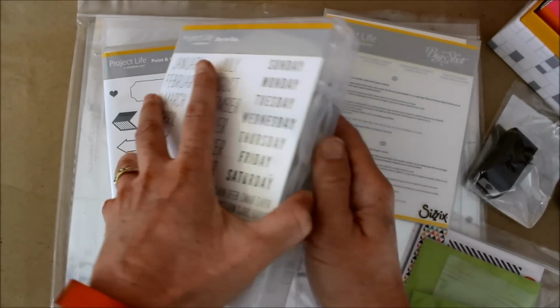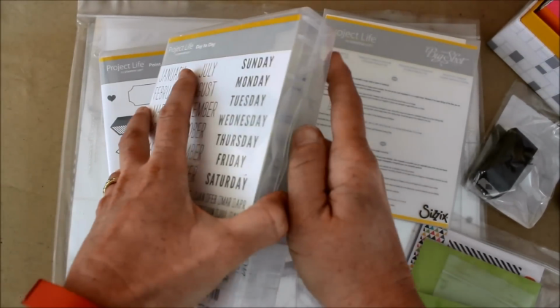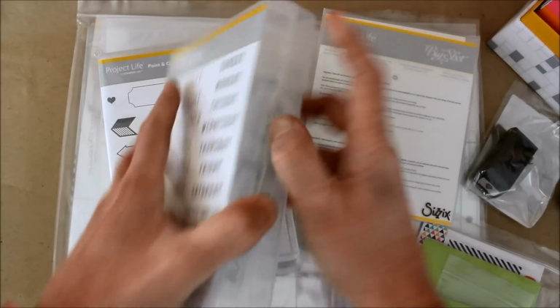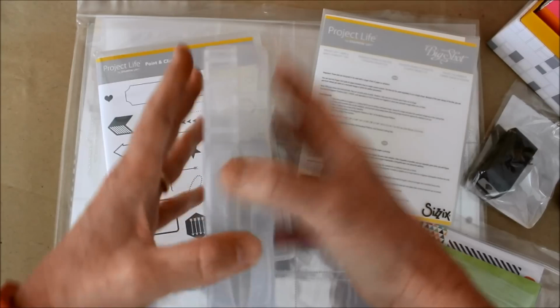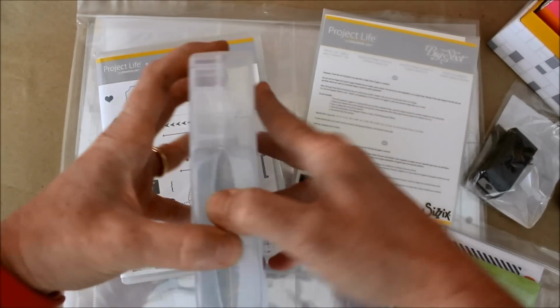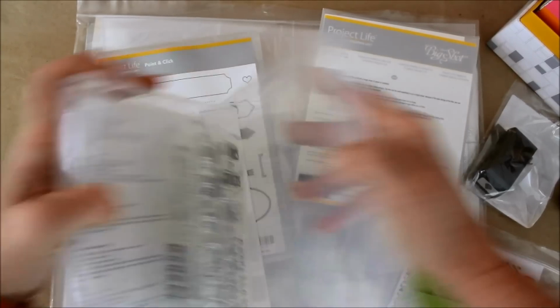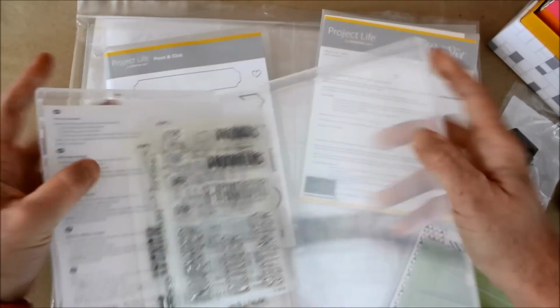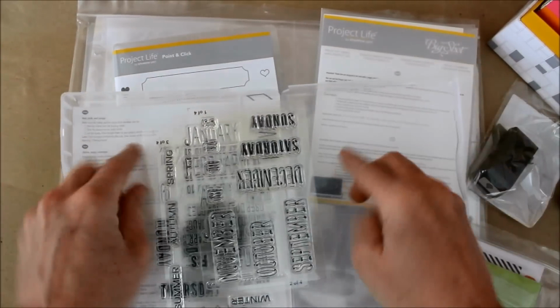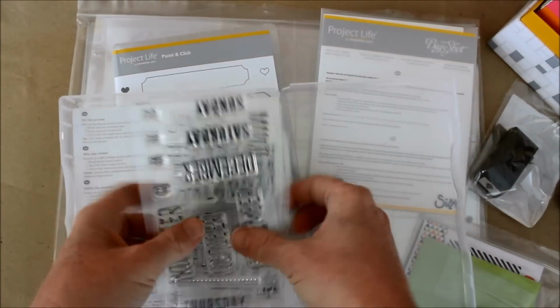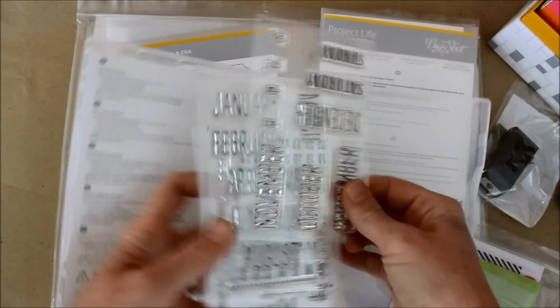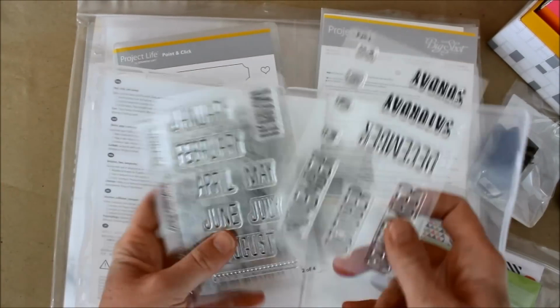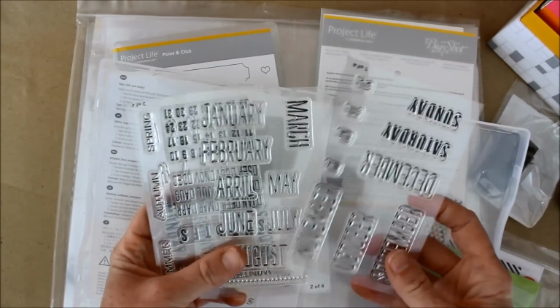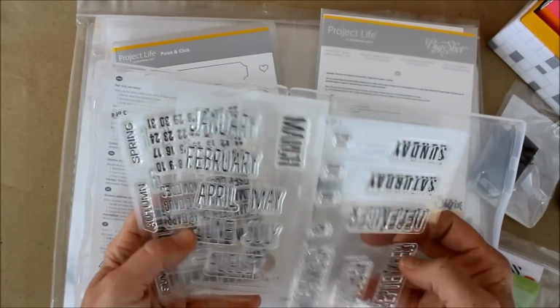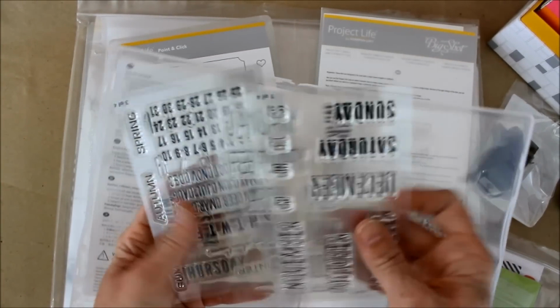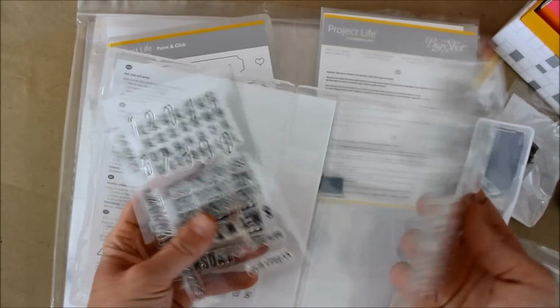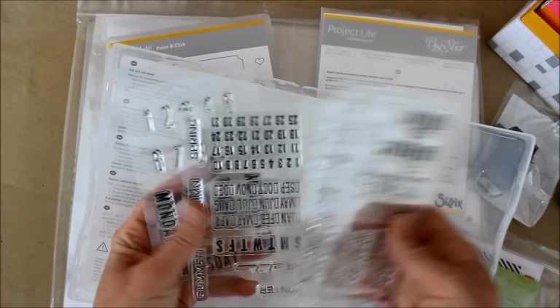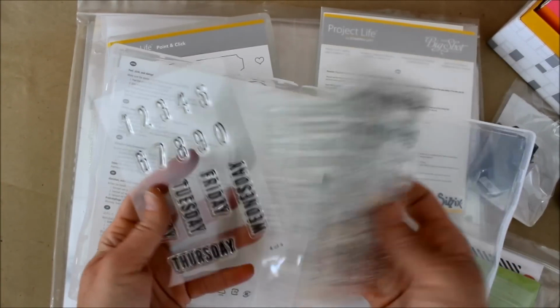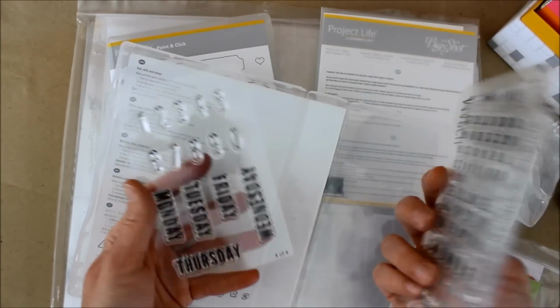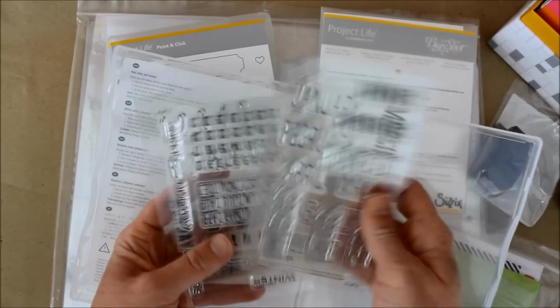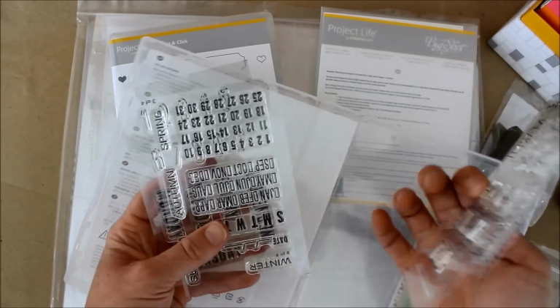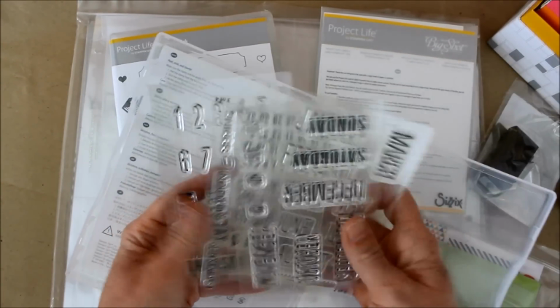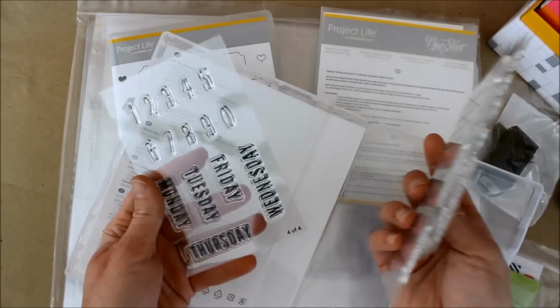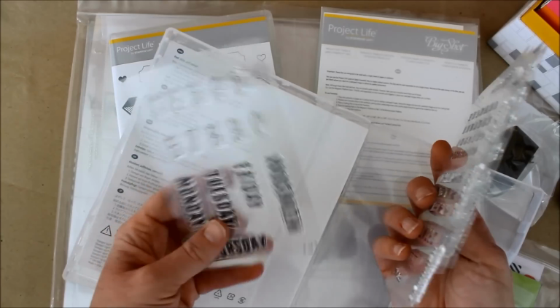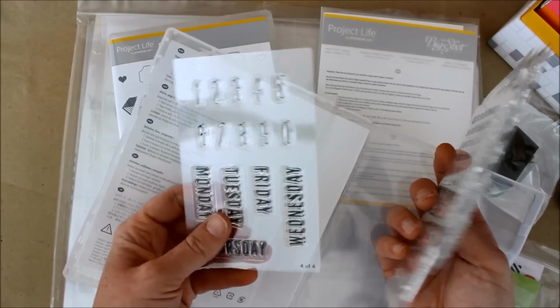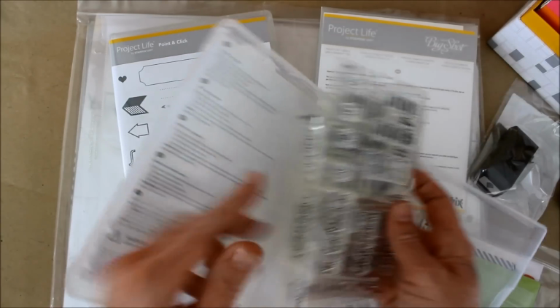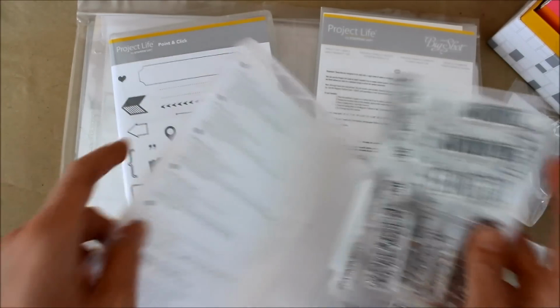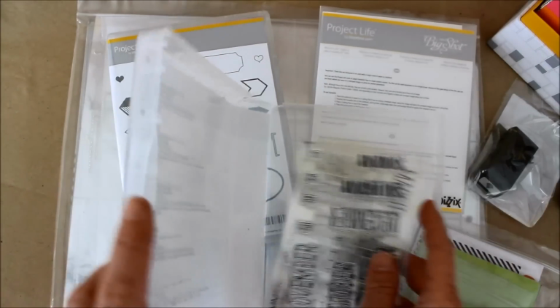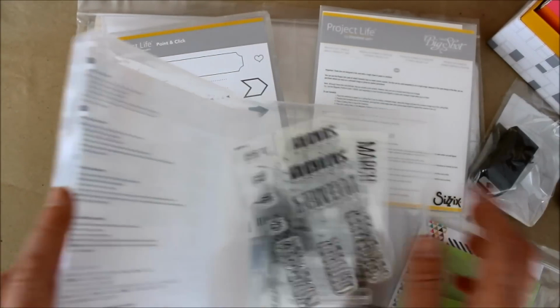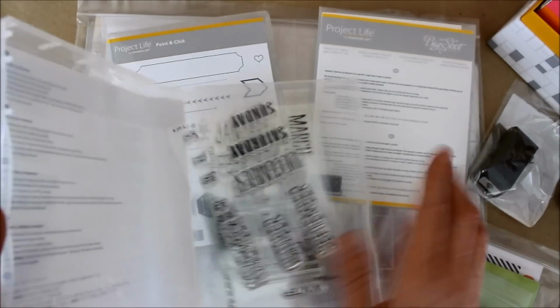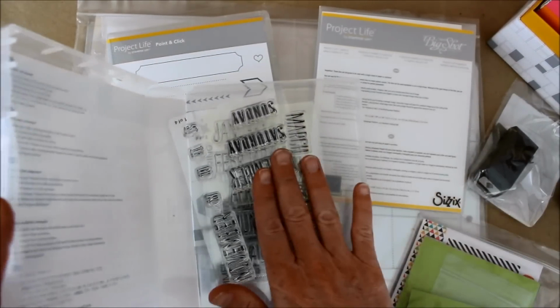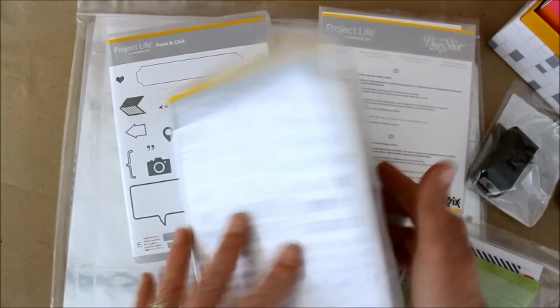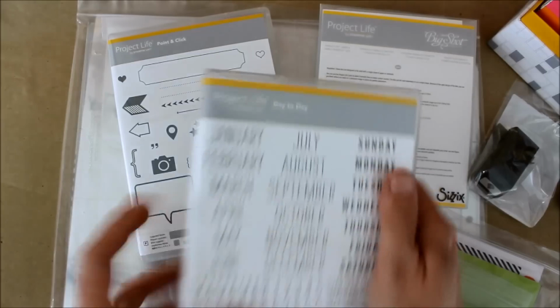I just got the box, so let me take a look. And yes, these are Clingmount rubber stamps. I love that because it's so easy to store so many in one box.